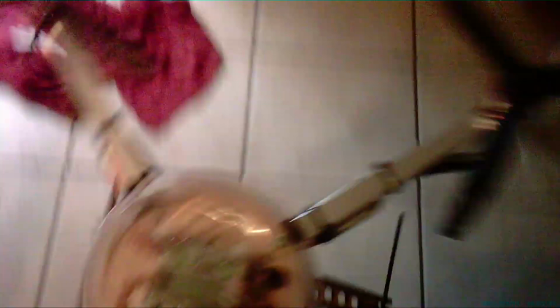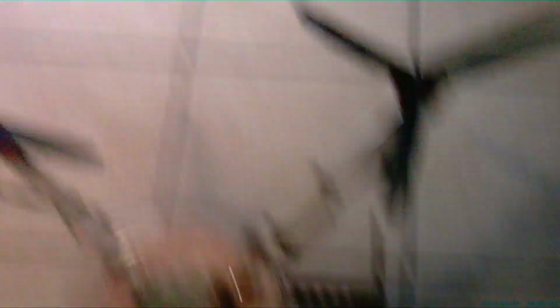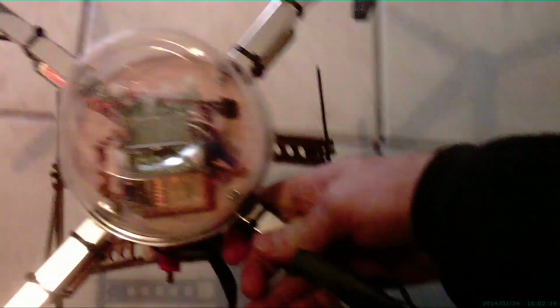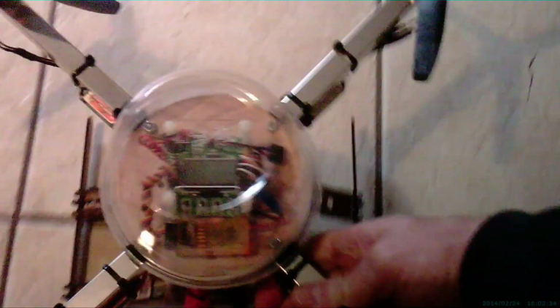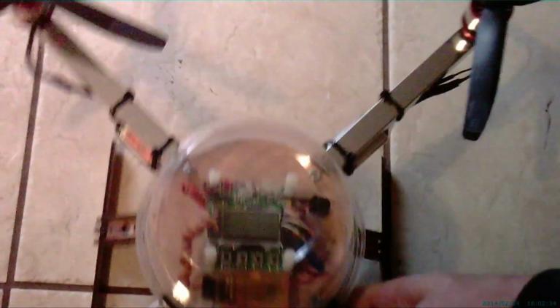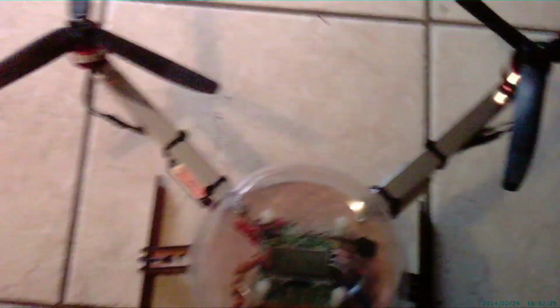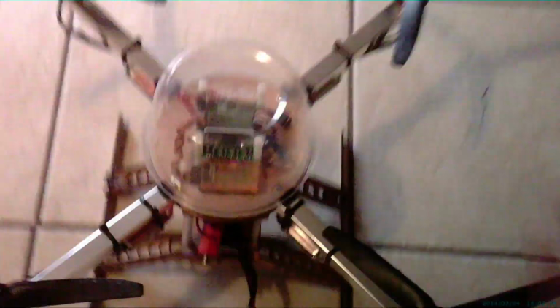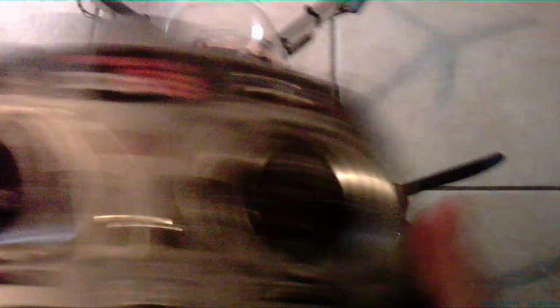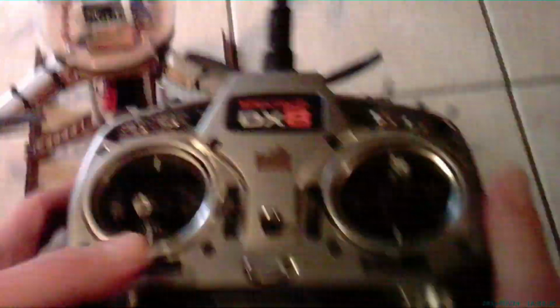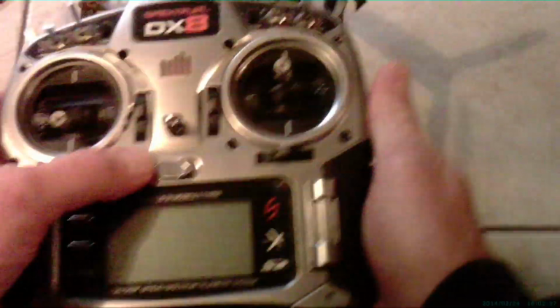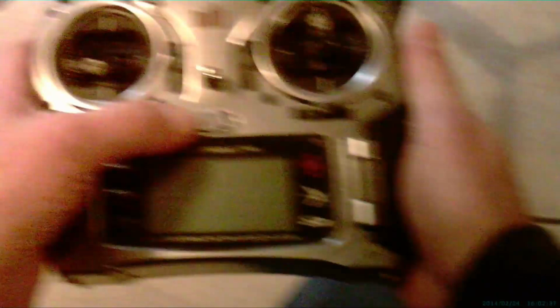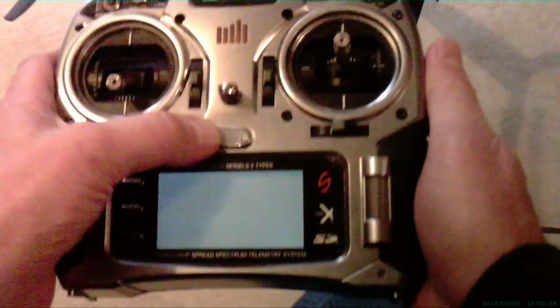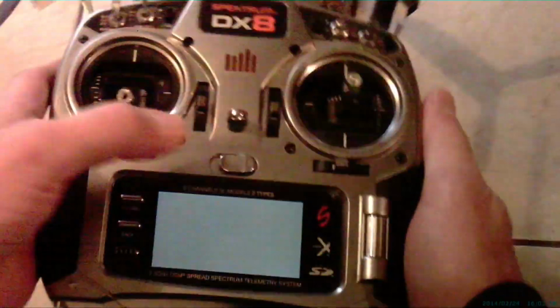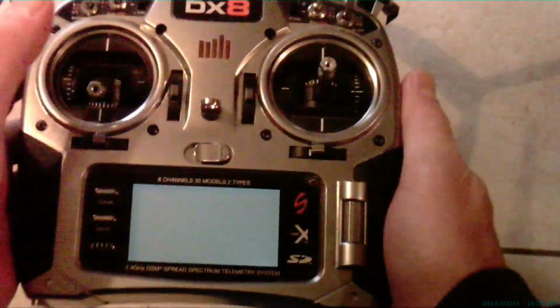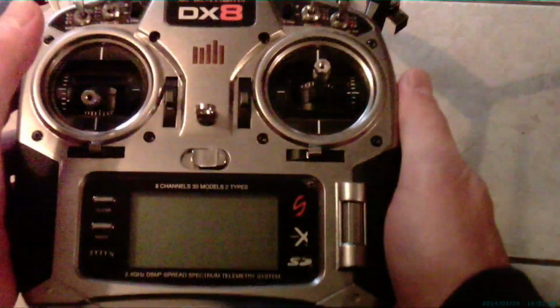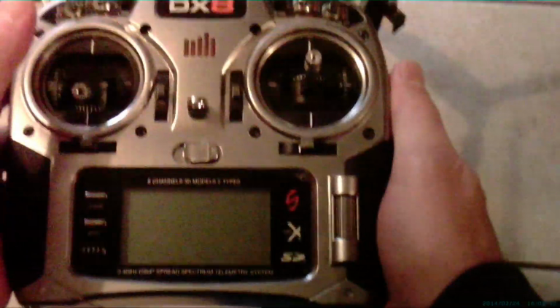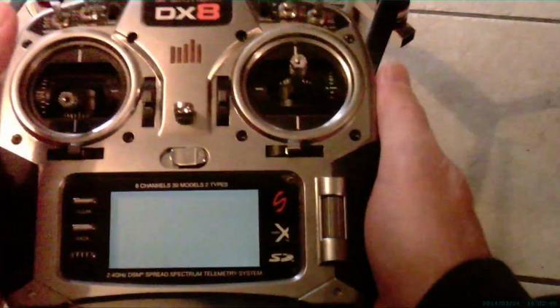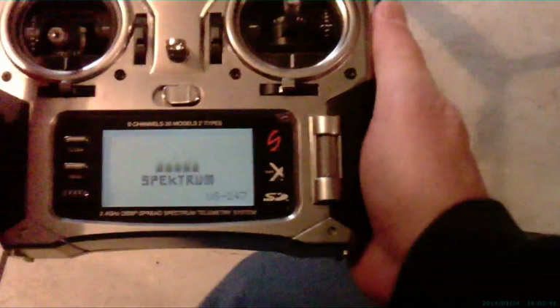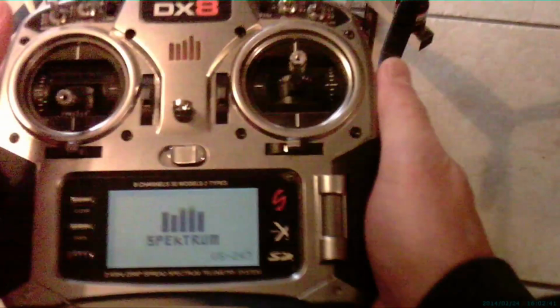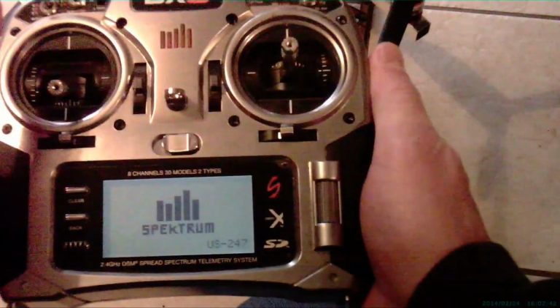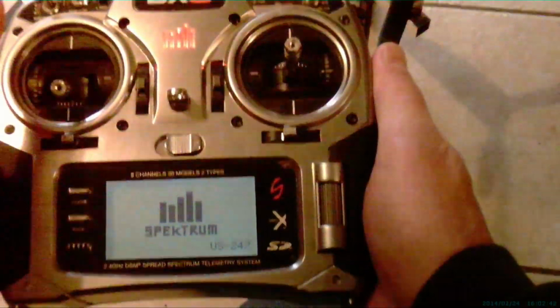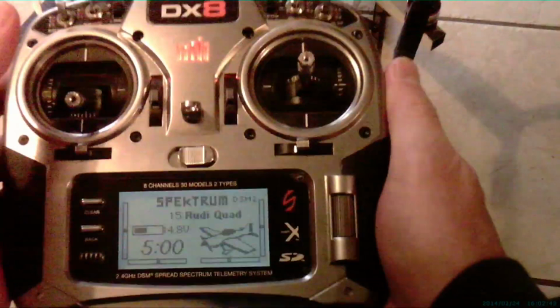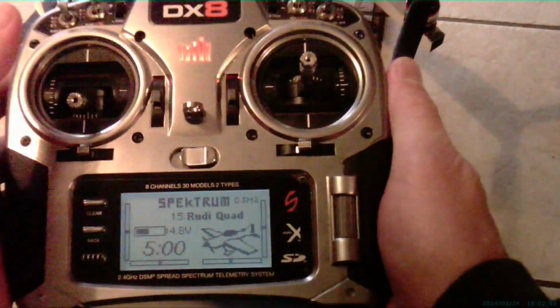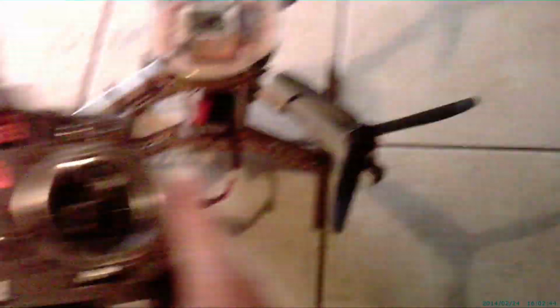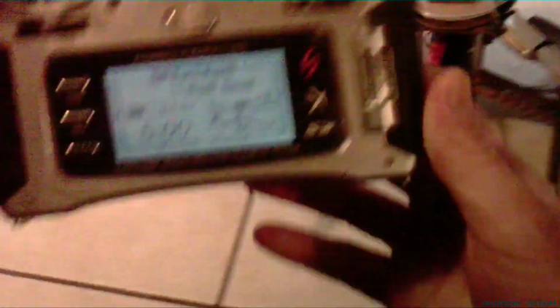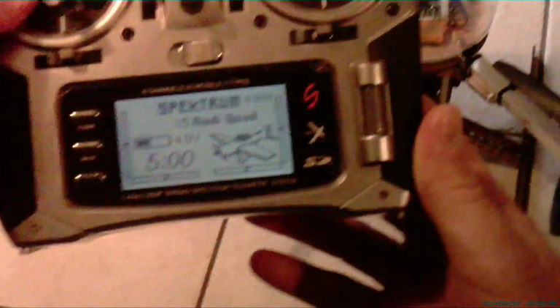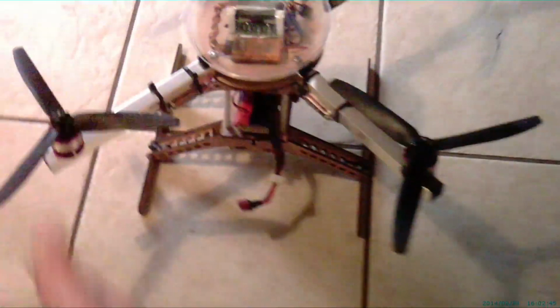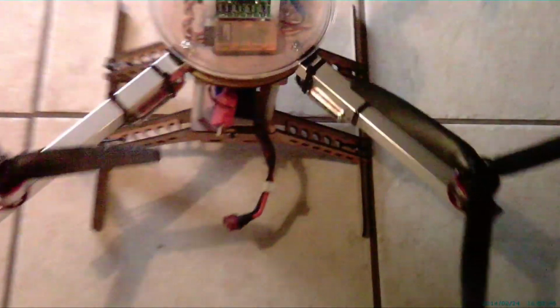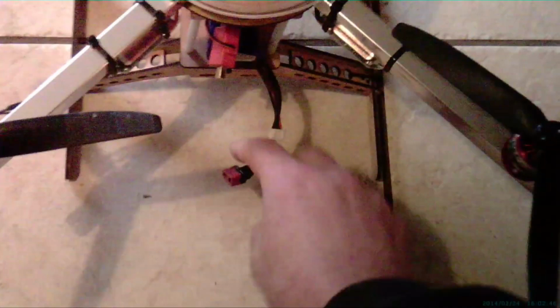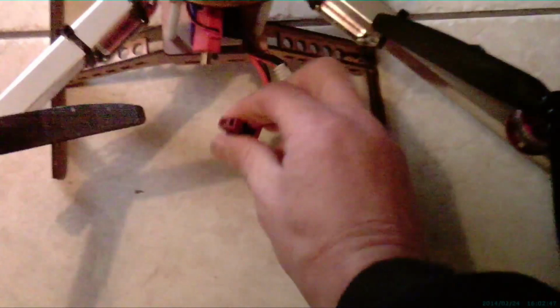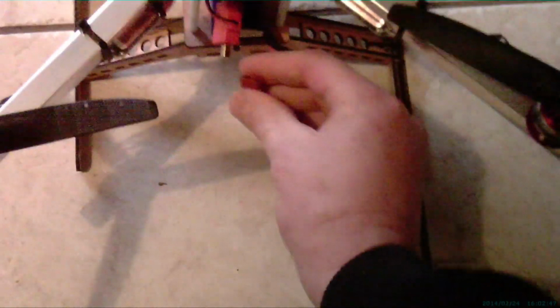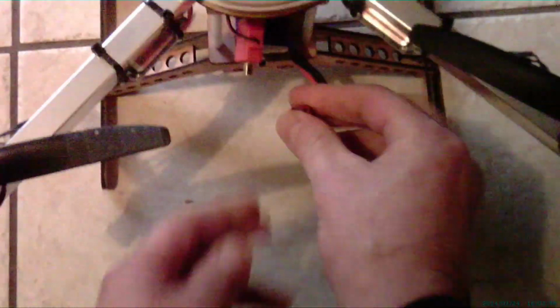Keeping it balanced. I'll show you what it flies like — it's a nice little flyer. Had it out the other day. I'll just bring it up into a hover here. Rudy quad, short for rudimentary quadcopter.